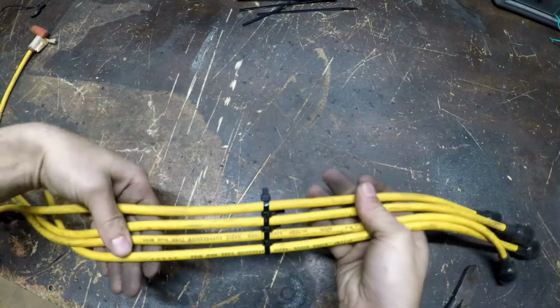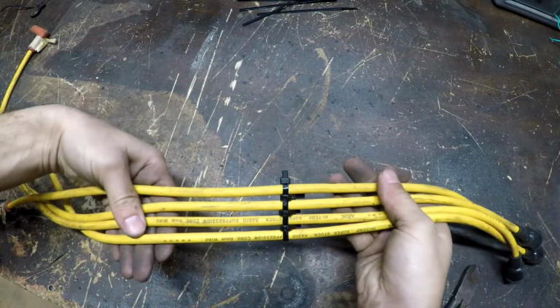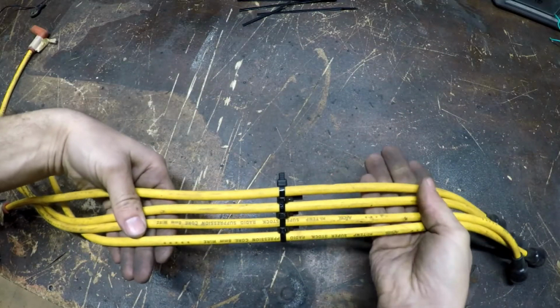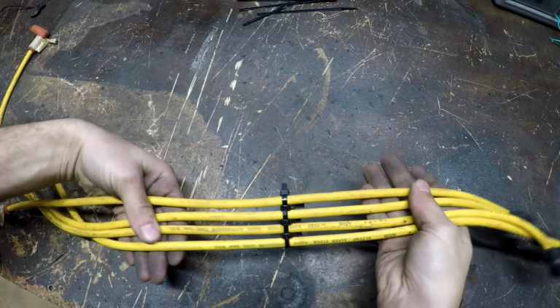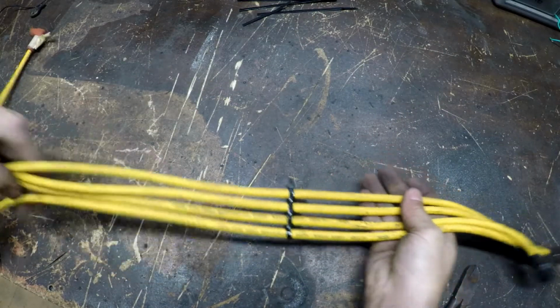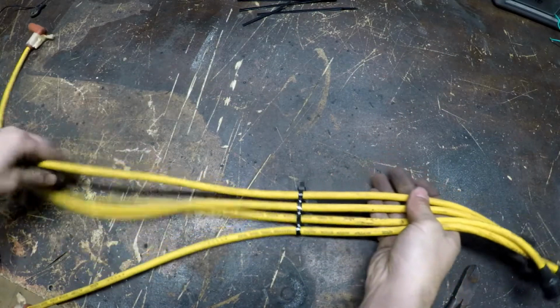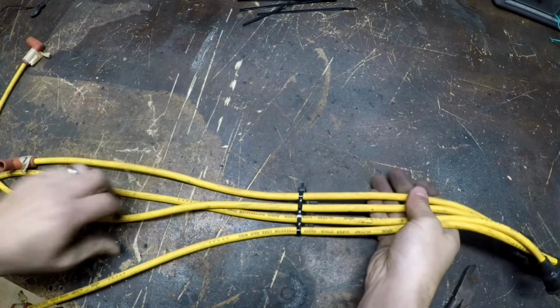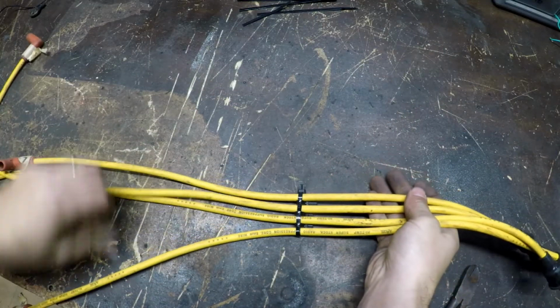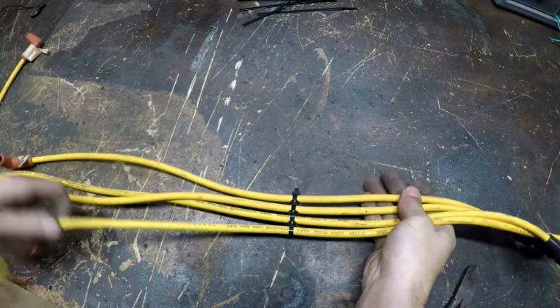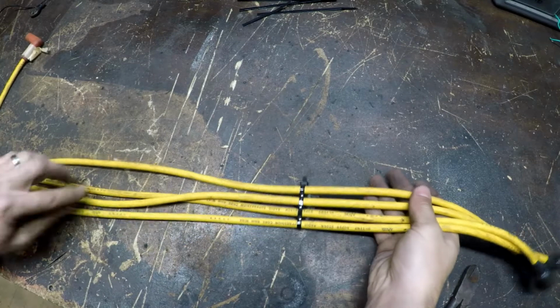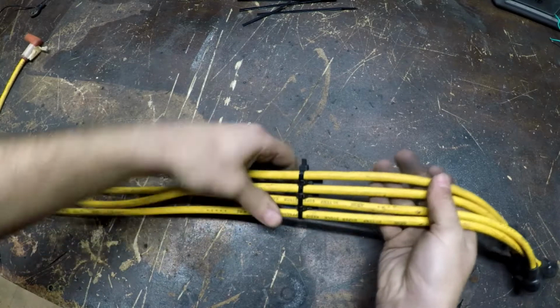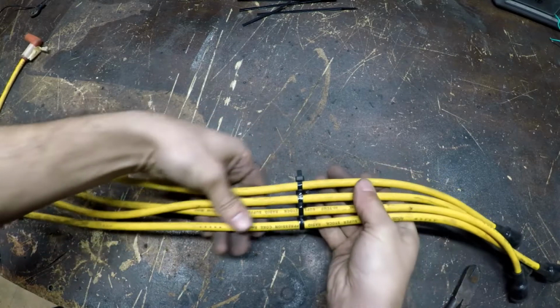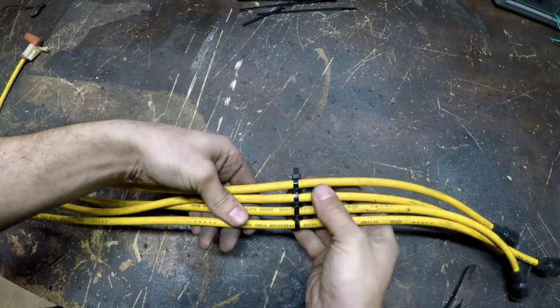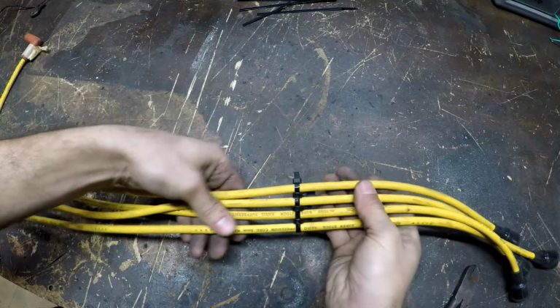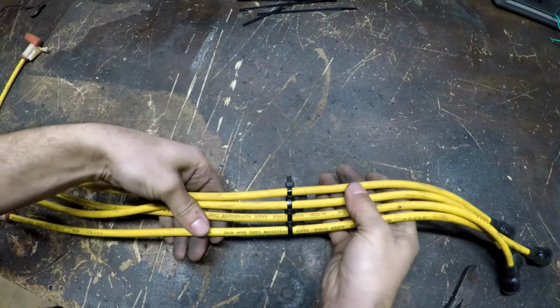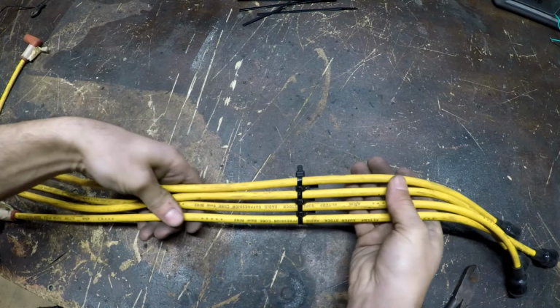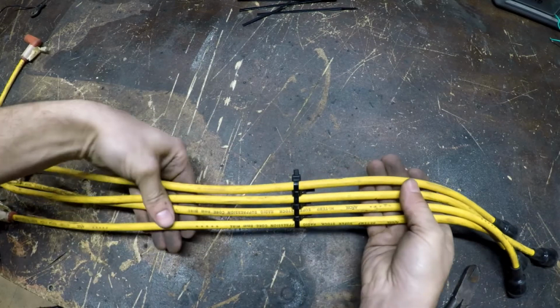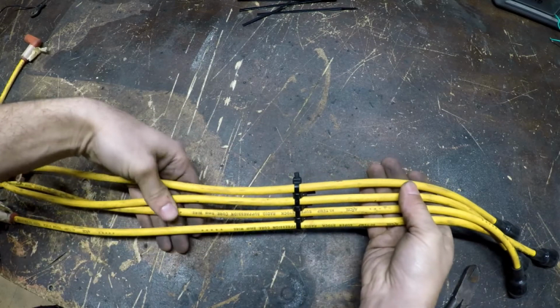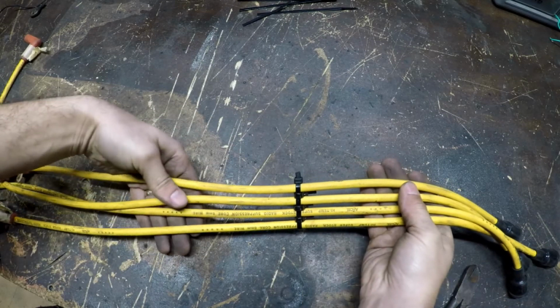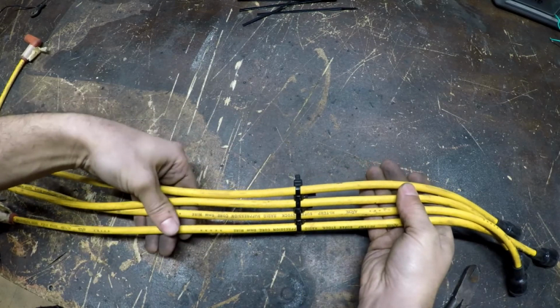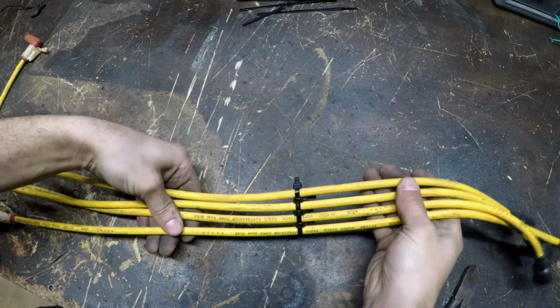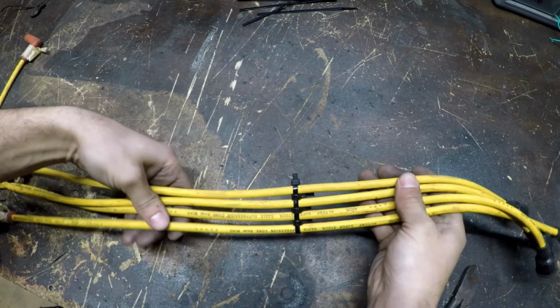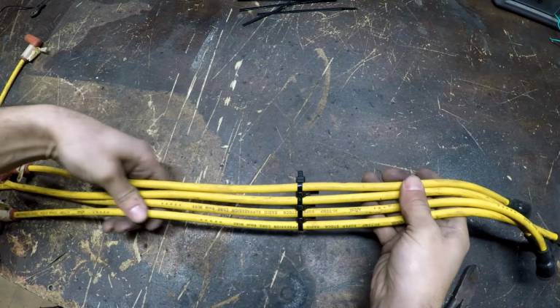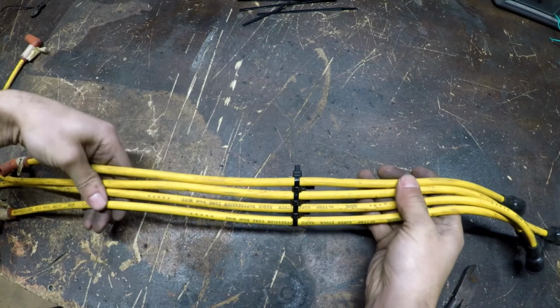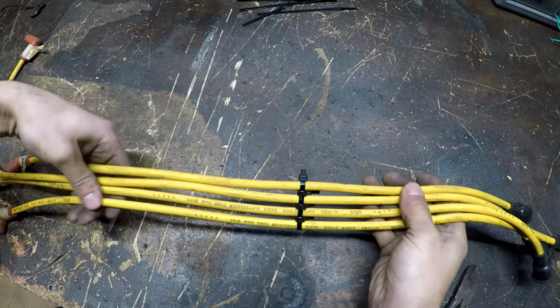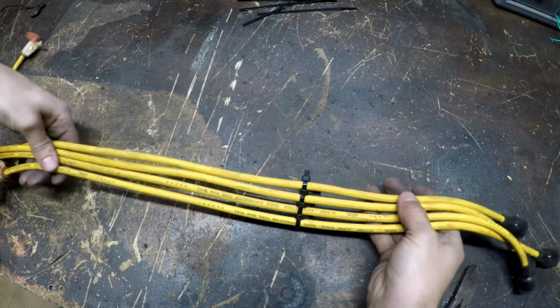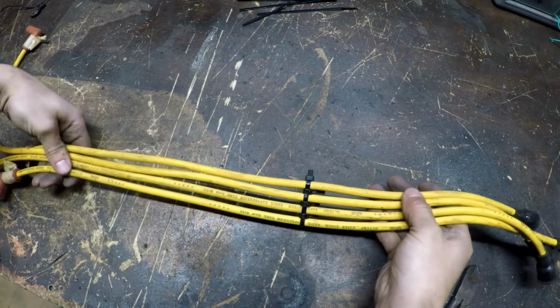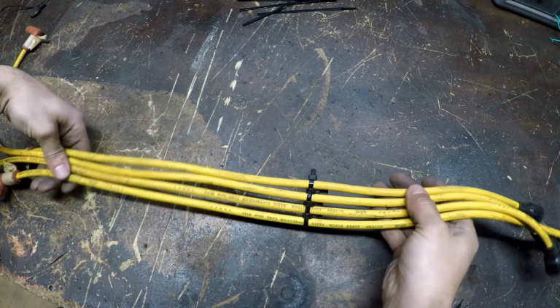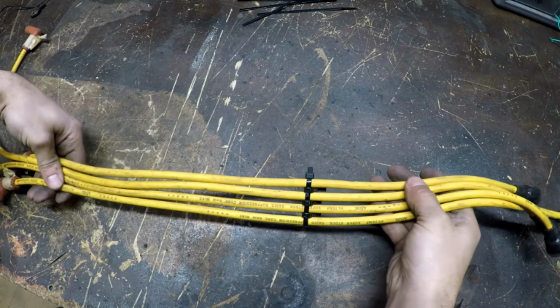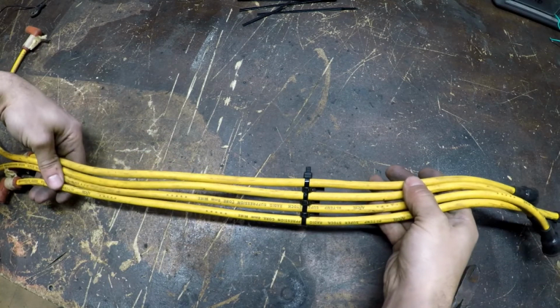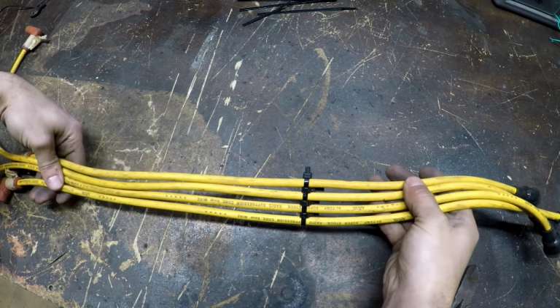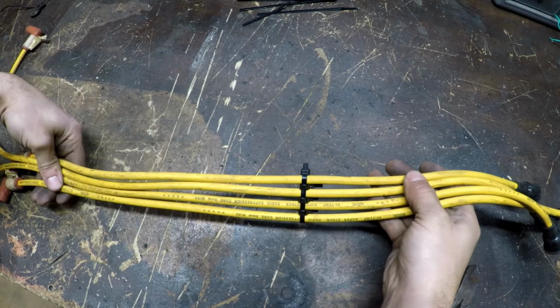There you have it — your wires are all nice and out of the way, and they look a lot better on your car. The best part is you can get zip ties in any color you want, so you can match your paint job, your engine, whatever you want. Thanks for watching, guys!